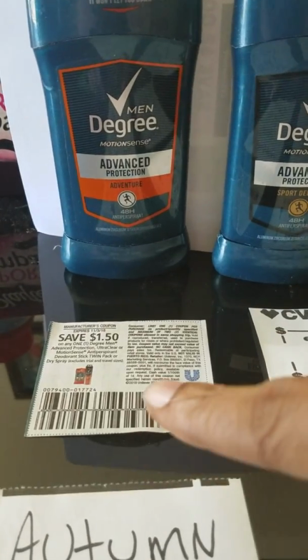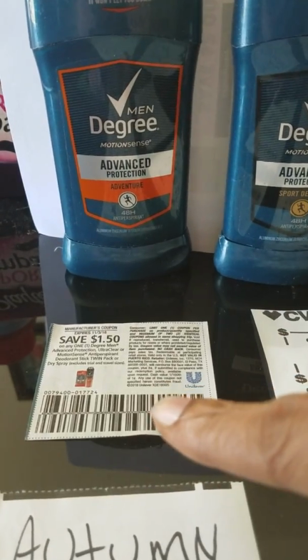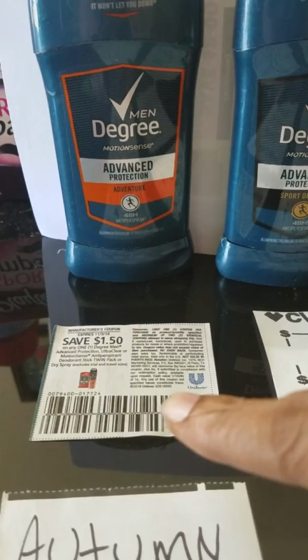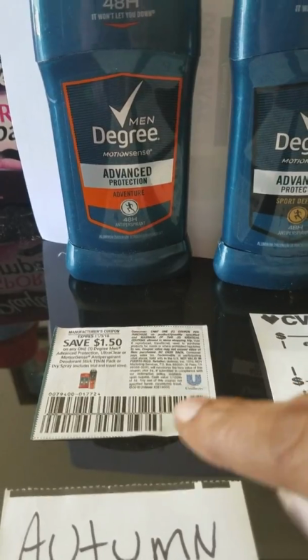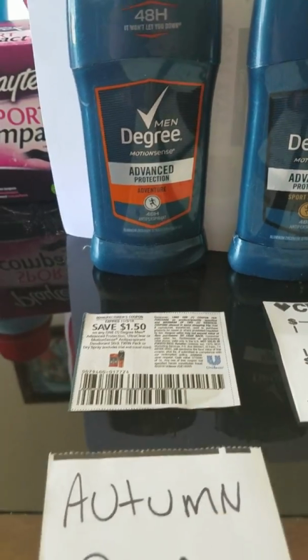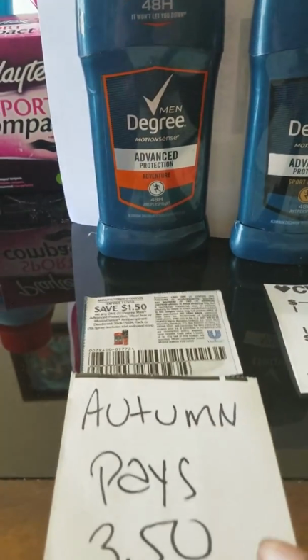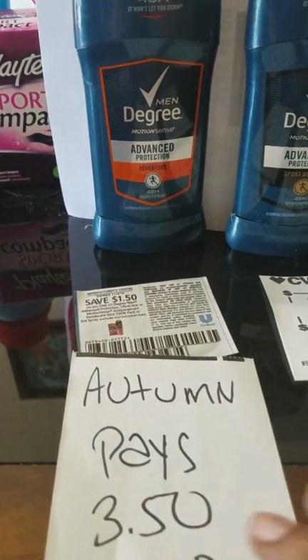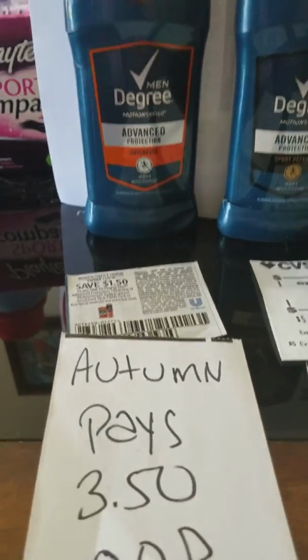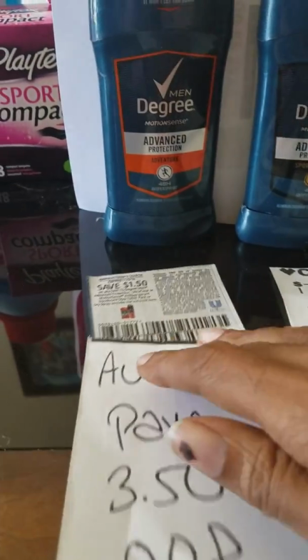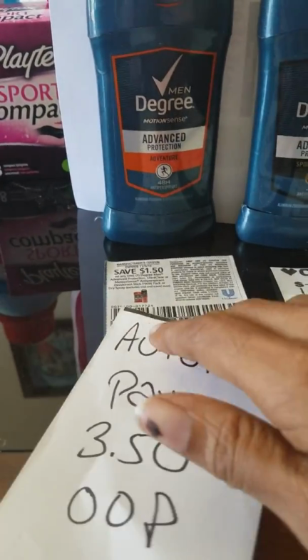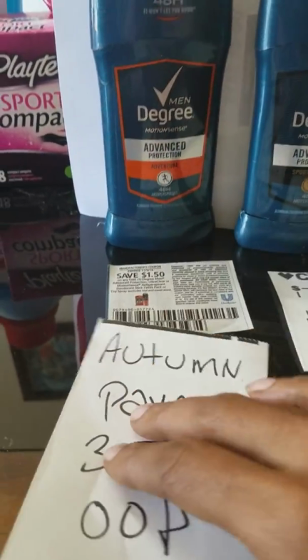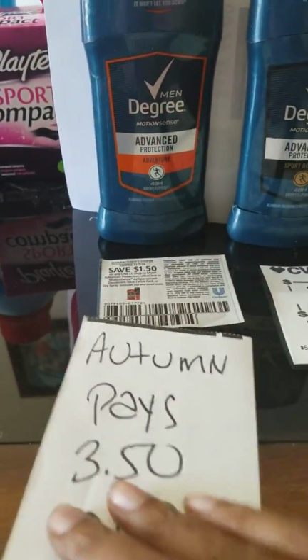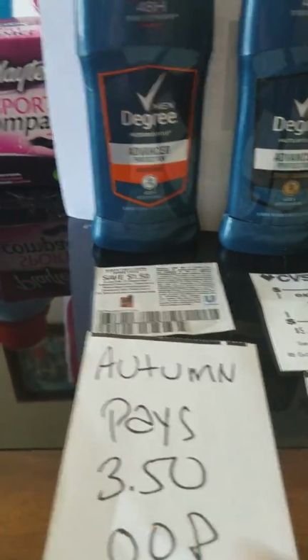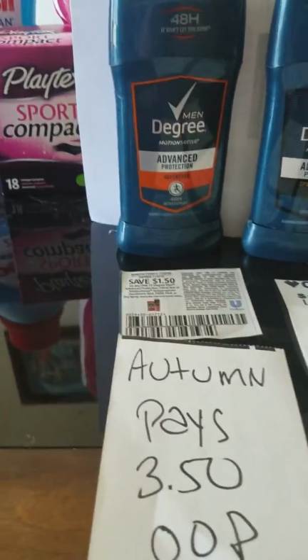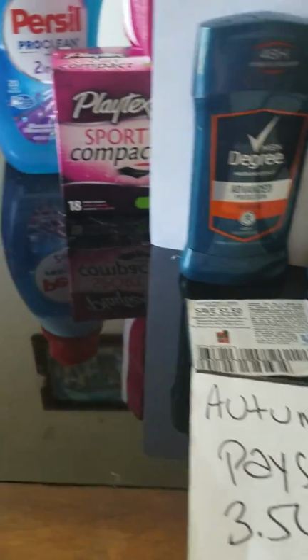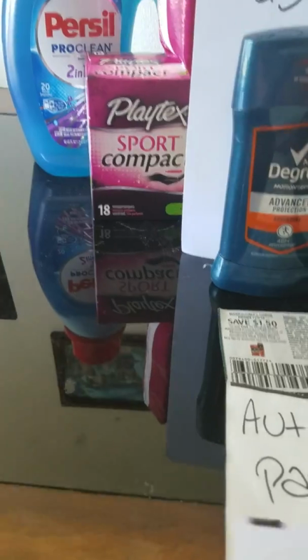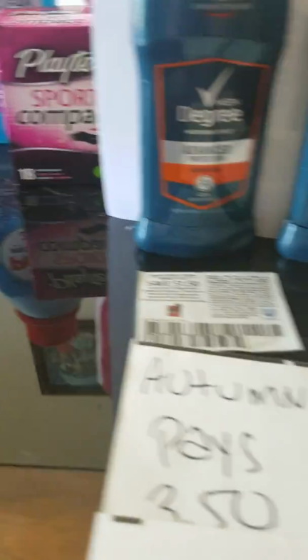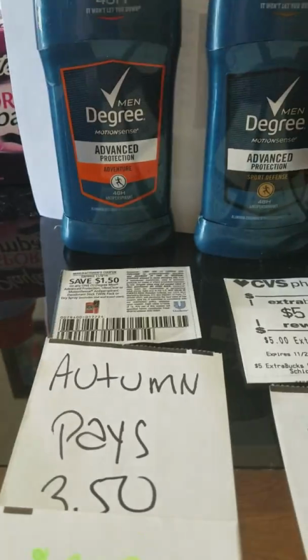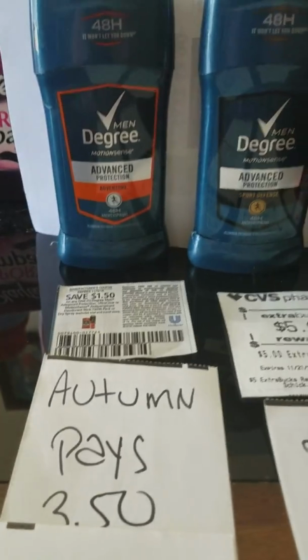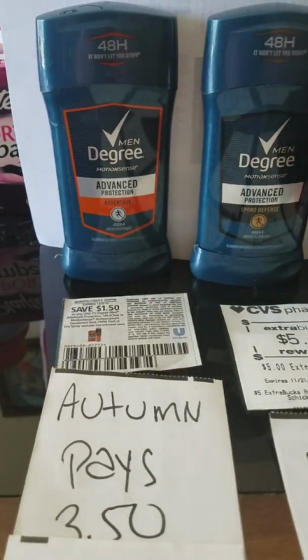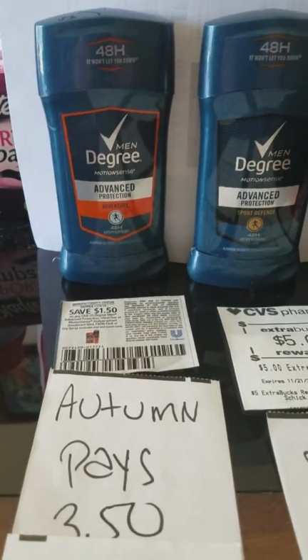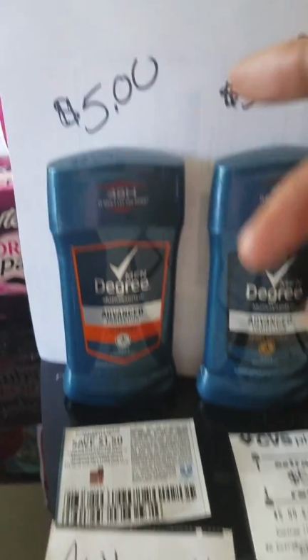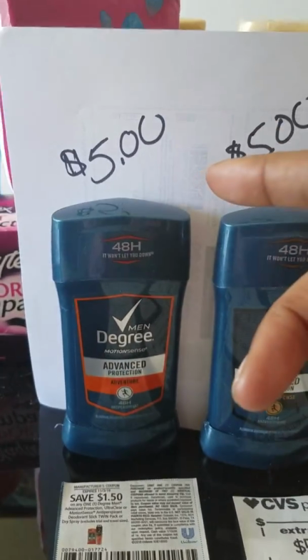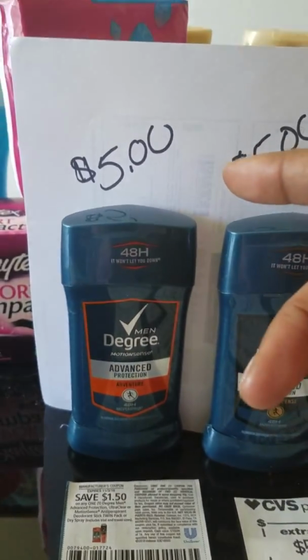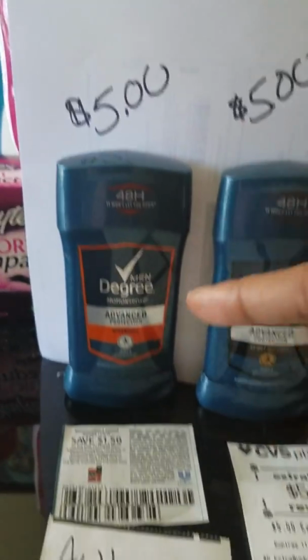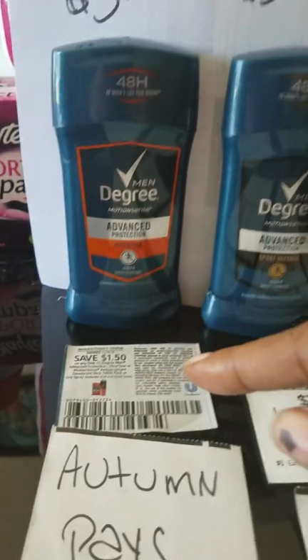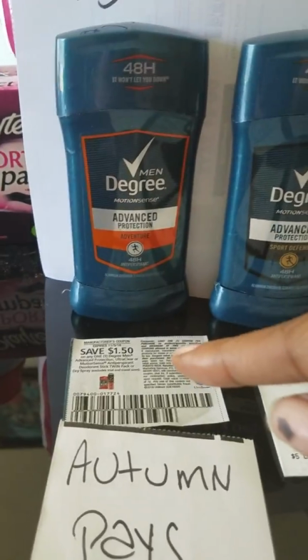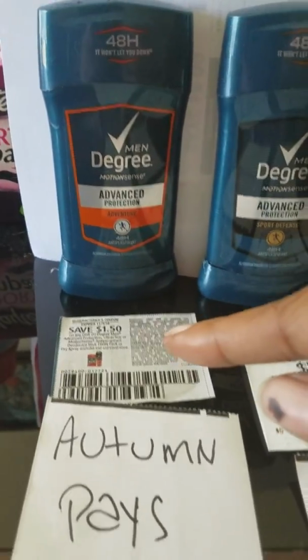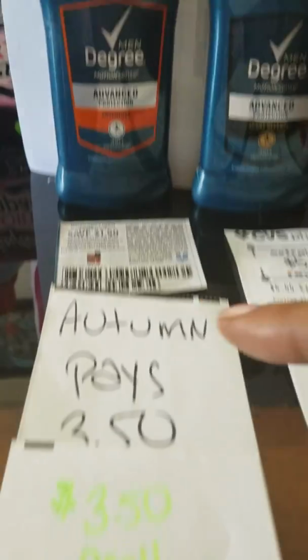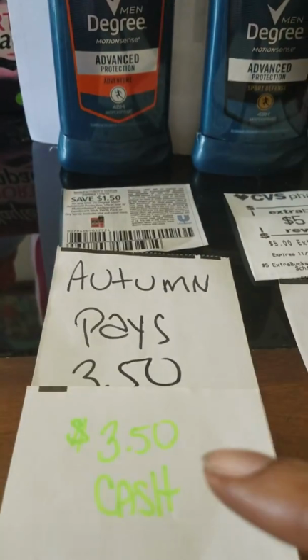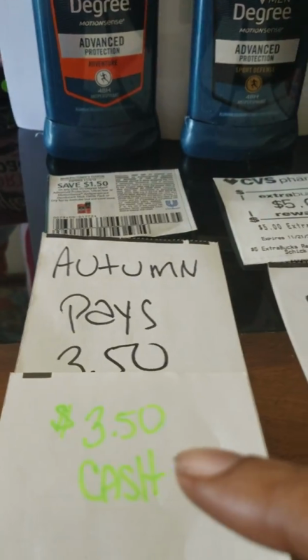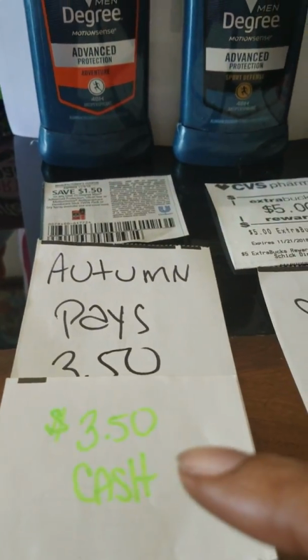Autumn goes in and gets her five dollar deodorant. She has a dollar fifty coupon, so she pays three dollars and fifty cents in cash. She's done — it costs five dollars, she had a dollar fifty coupon, she pays three fifty in cash.